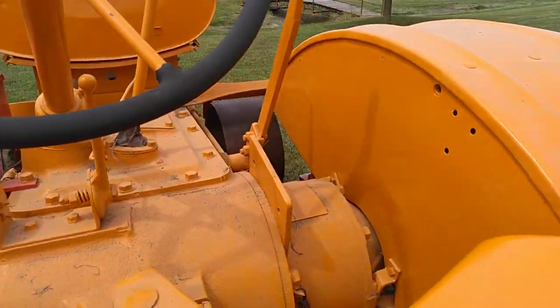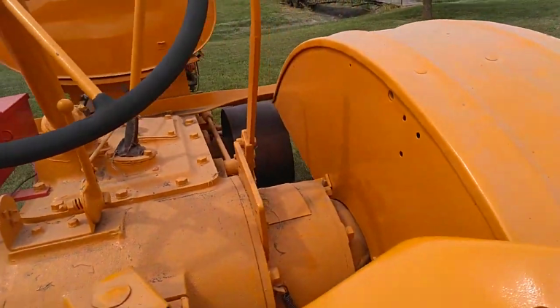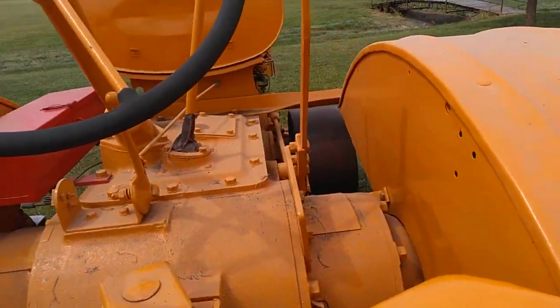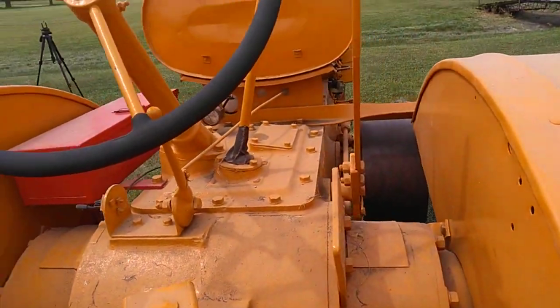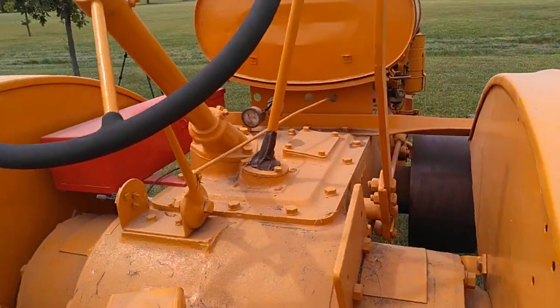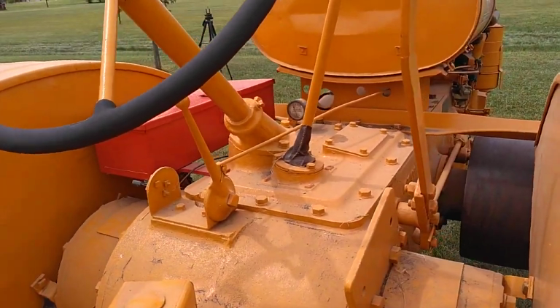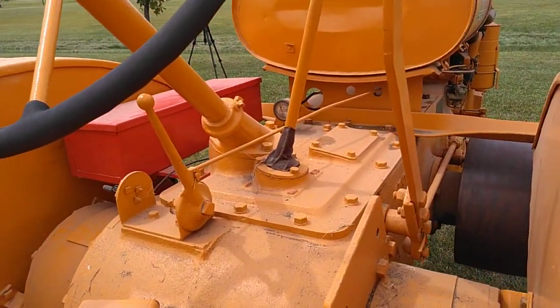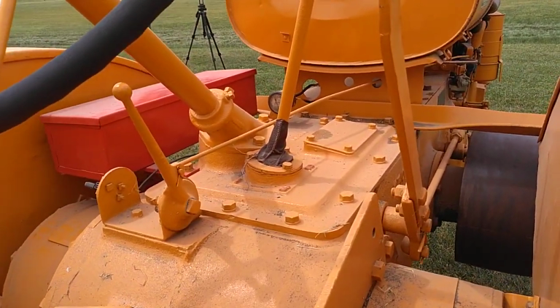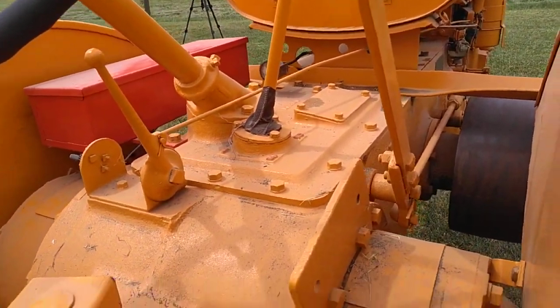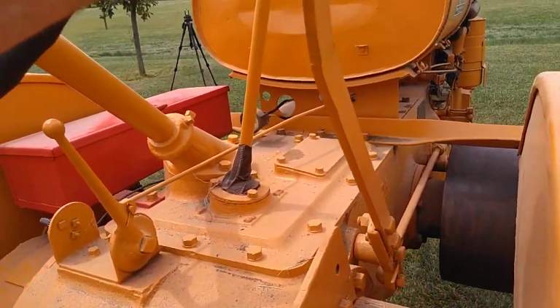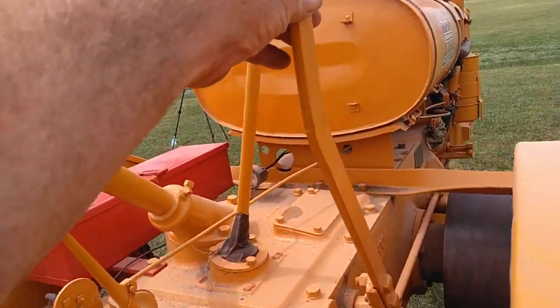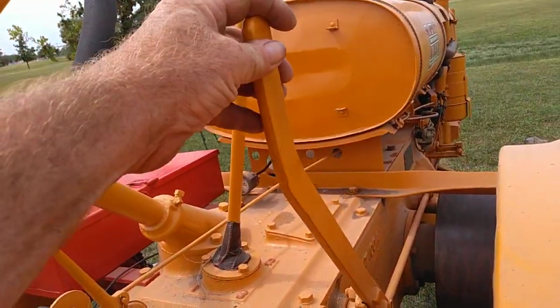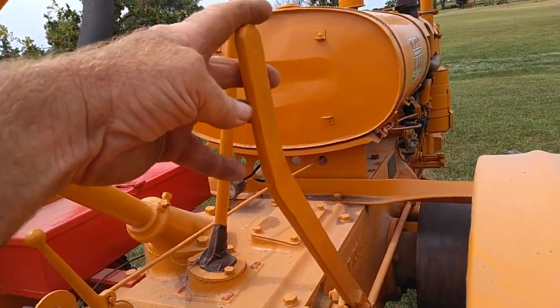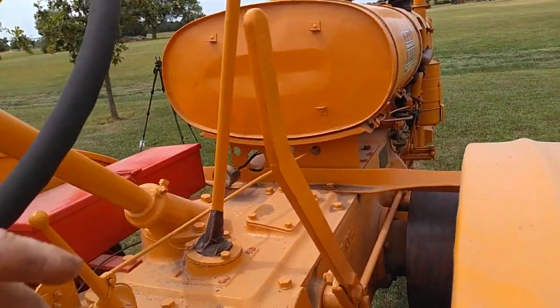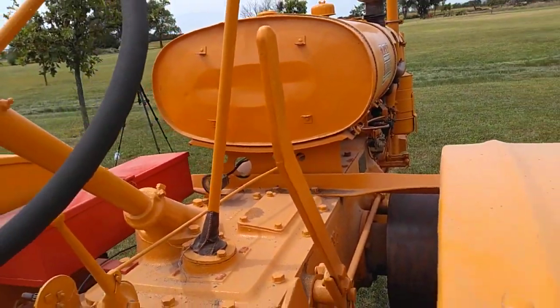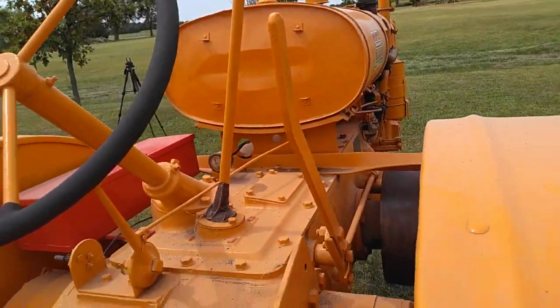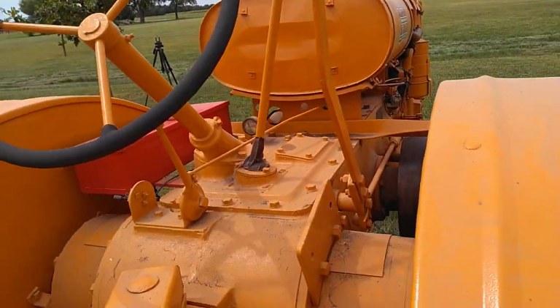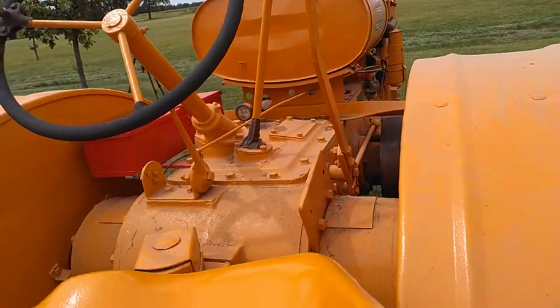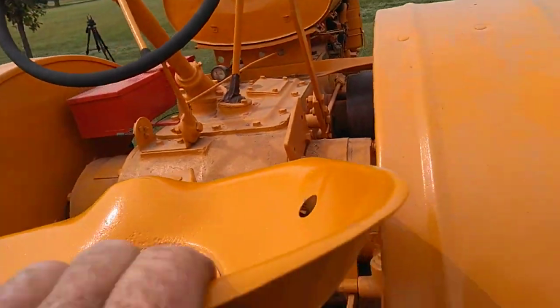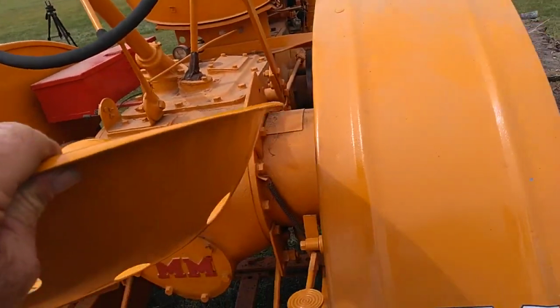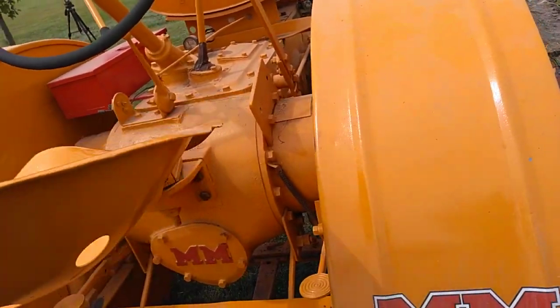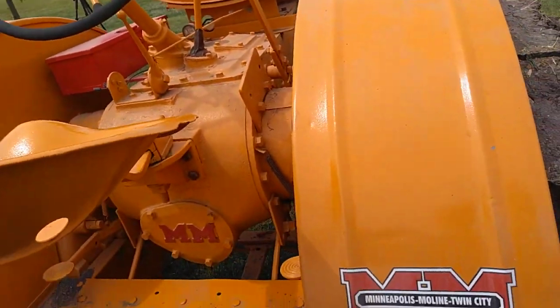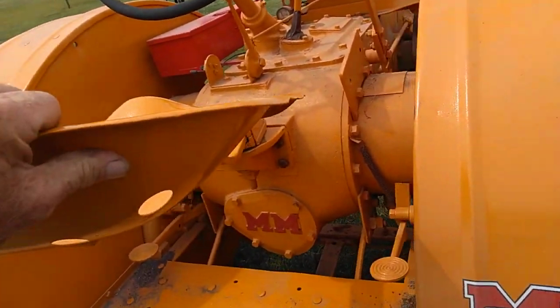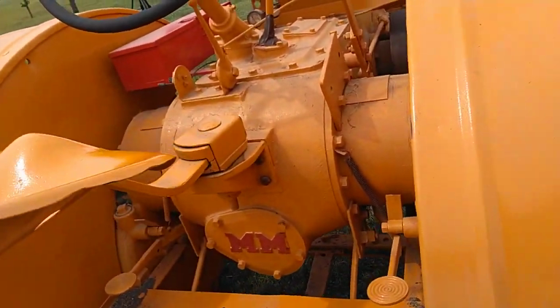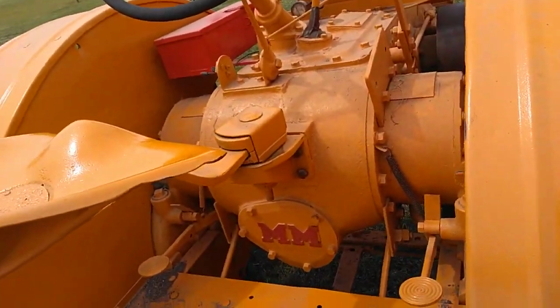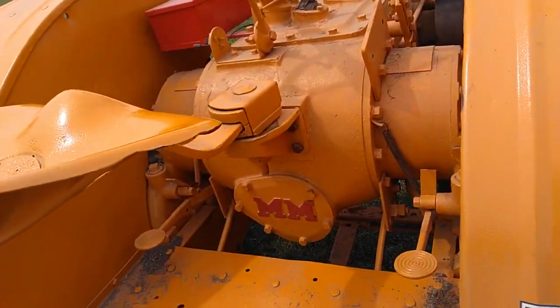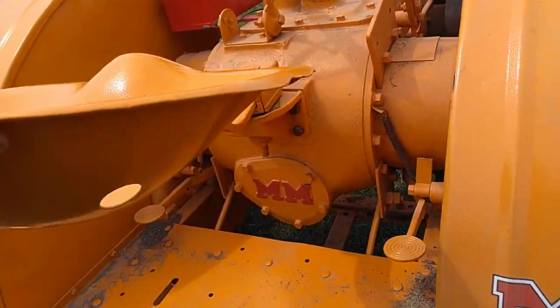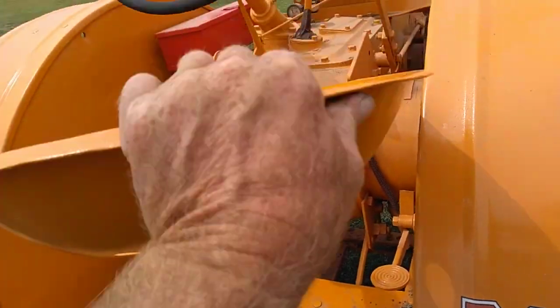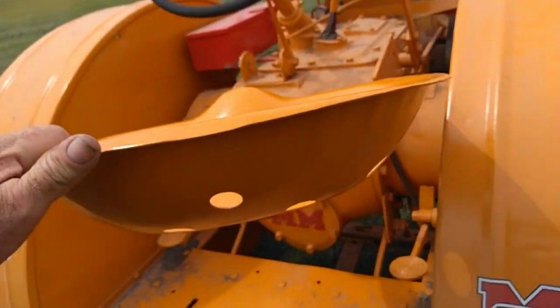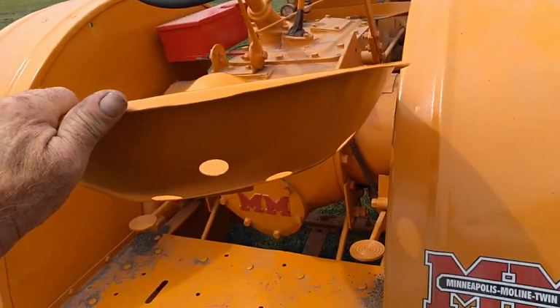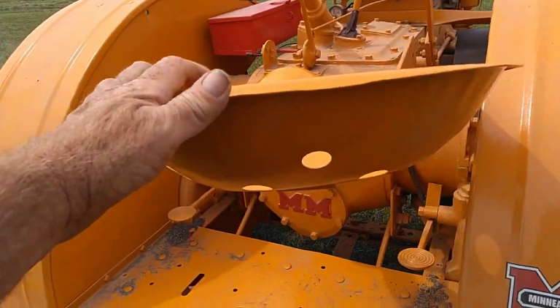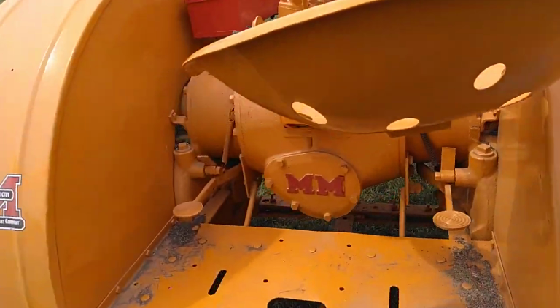Three speeds forward and a hand clutch. The seat swivels, so you can put it in different positions where you want it.